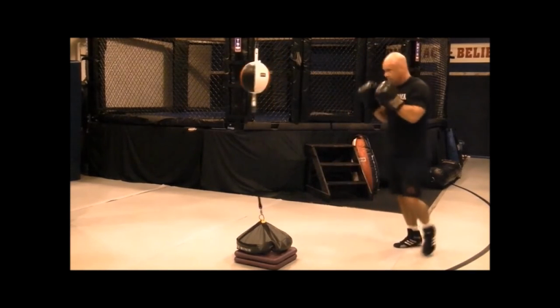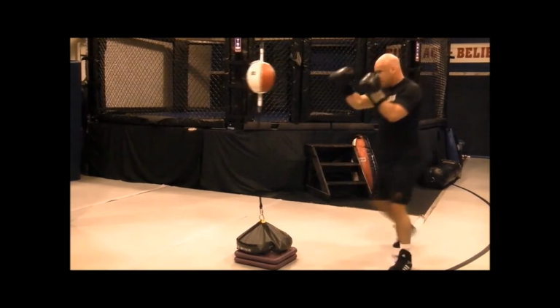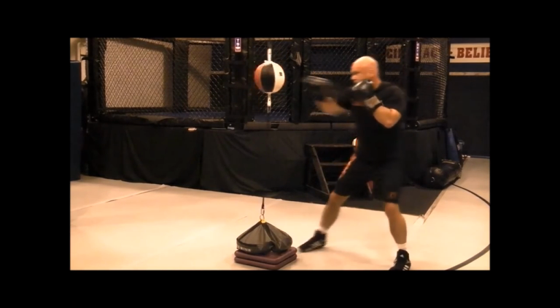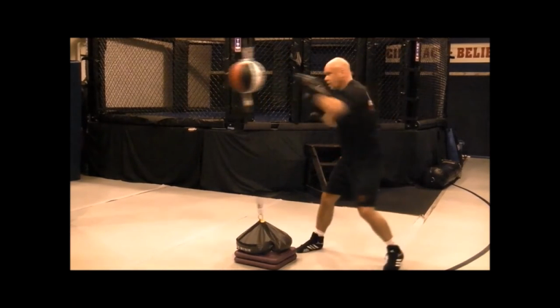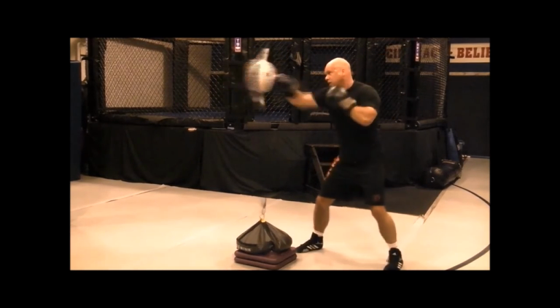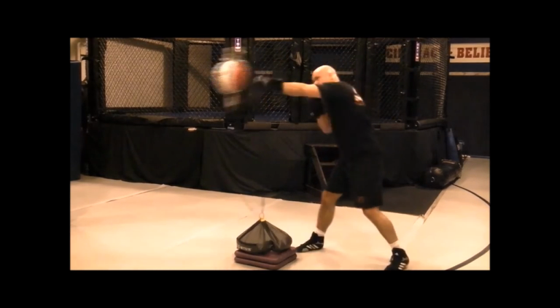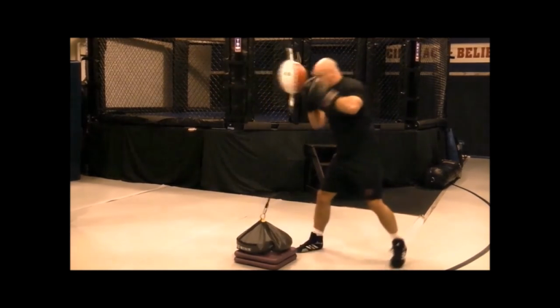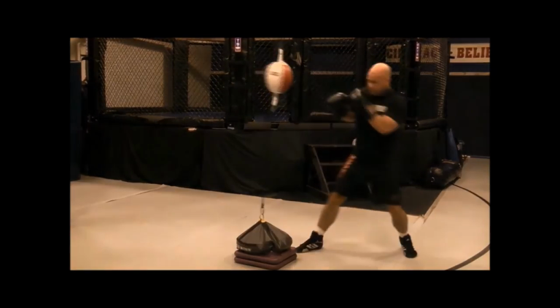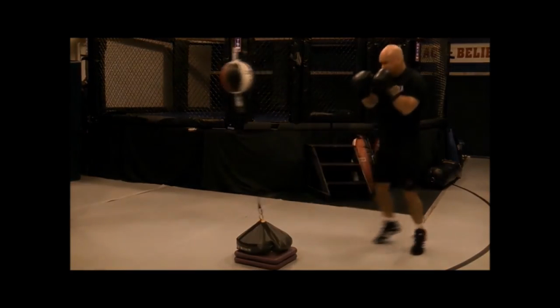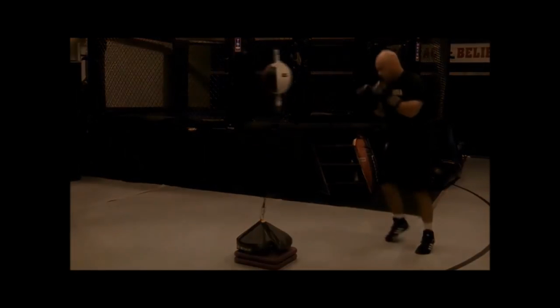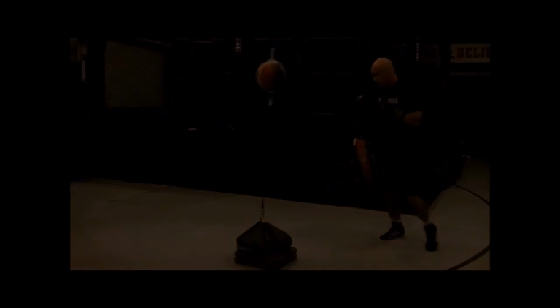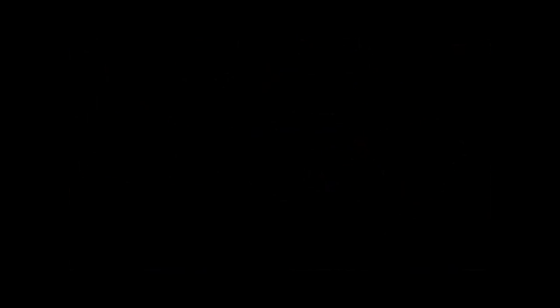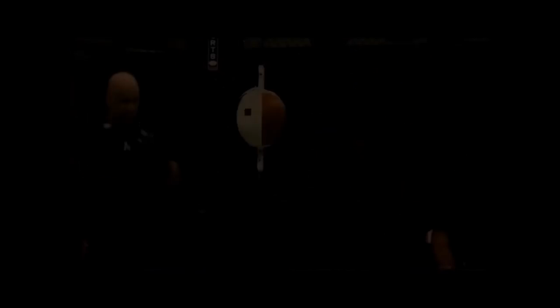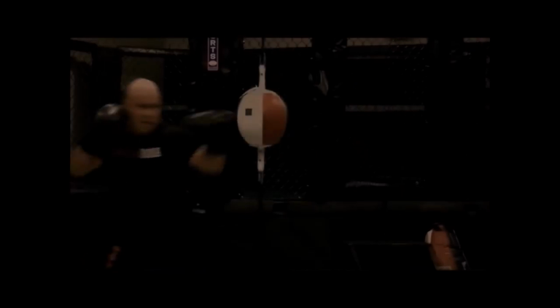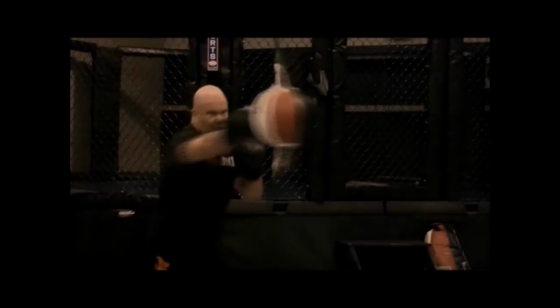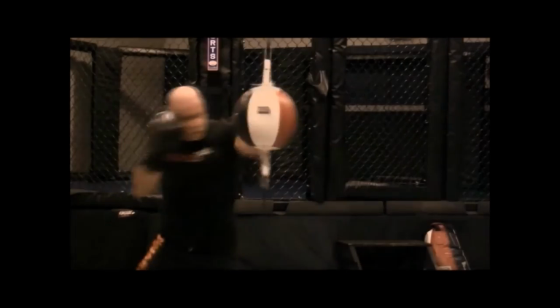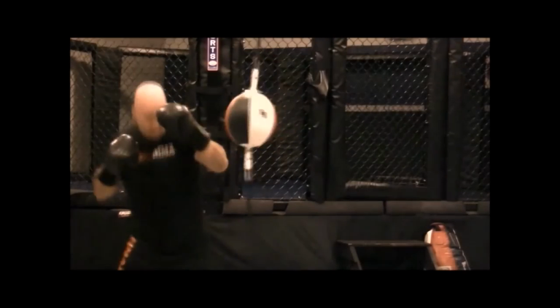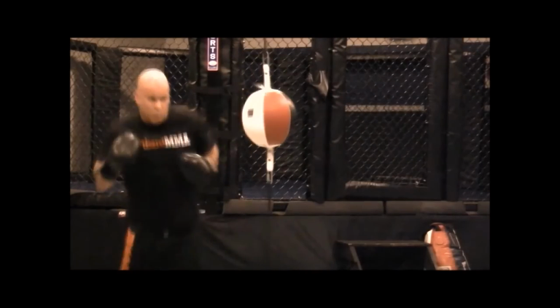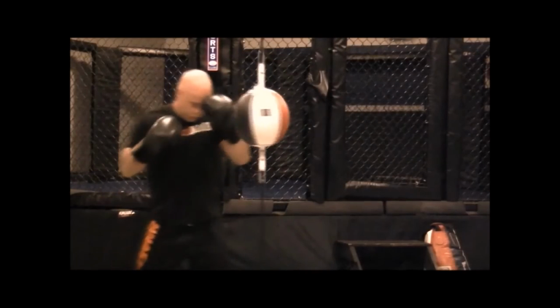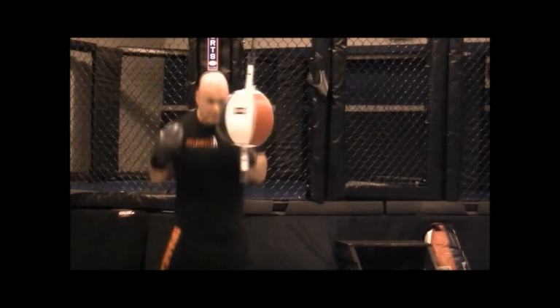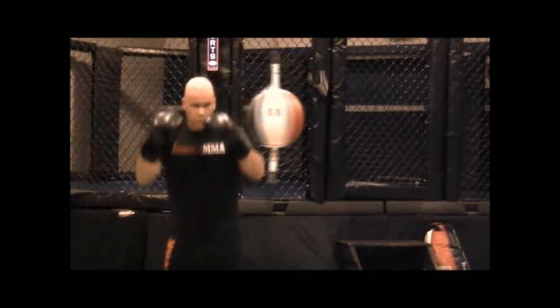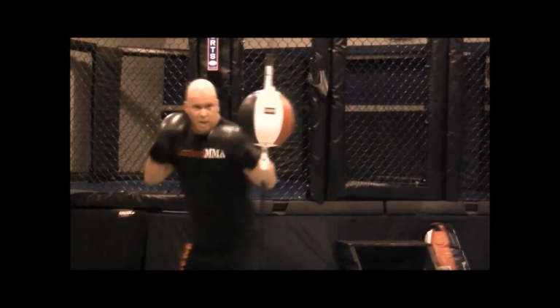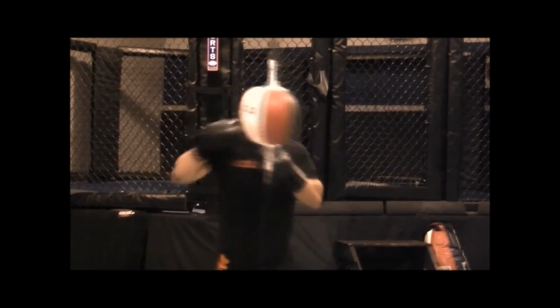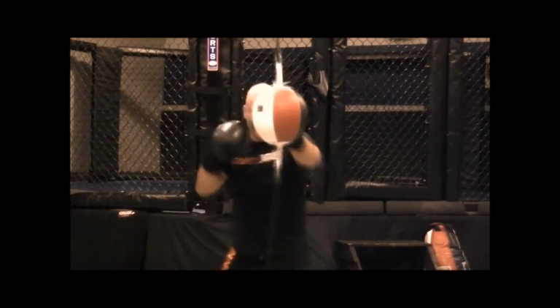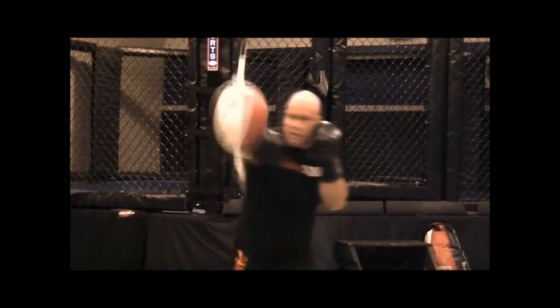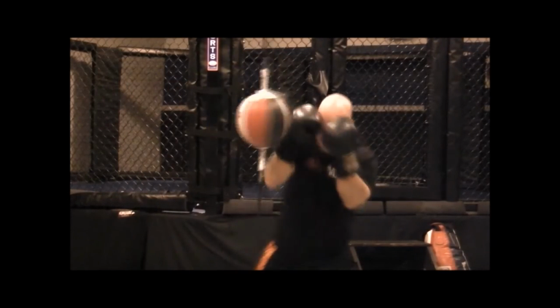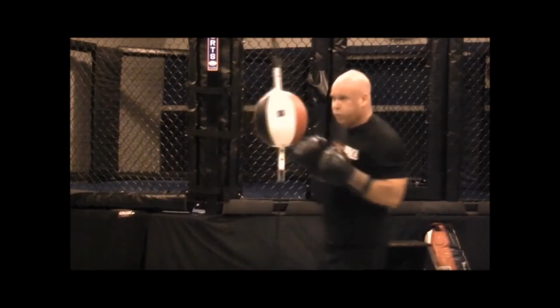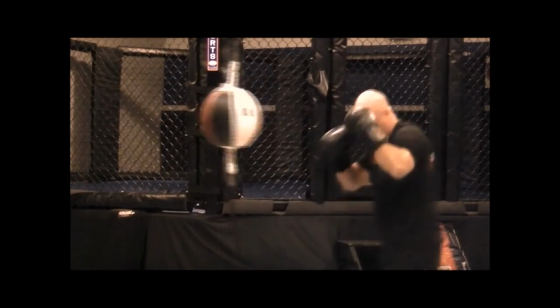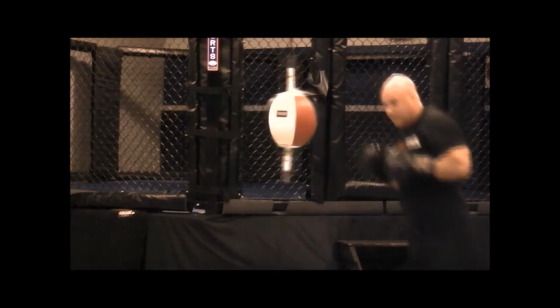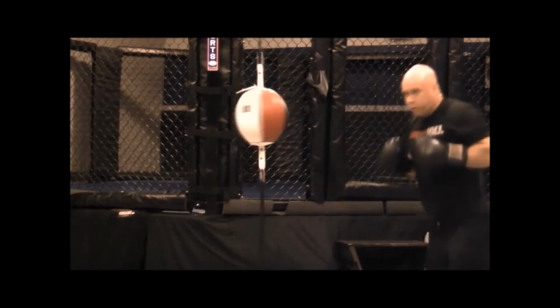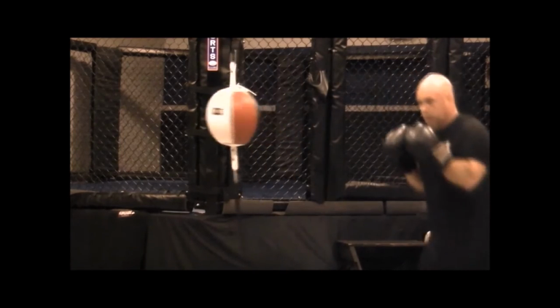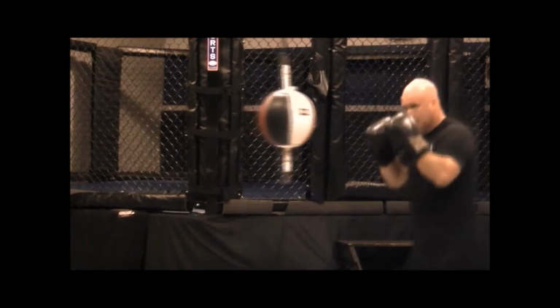Again, keeping everything quick and accurate. Keeping those hands up, the elbows tight.